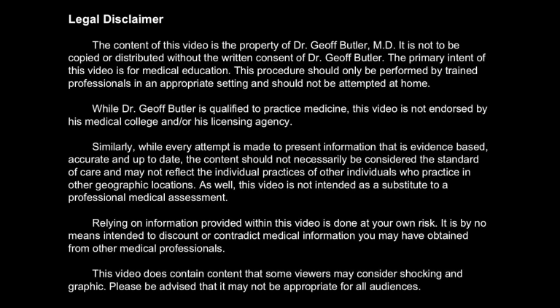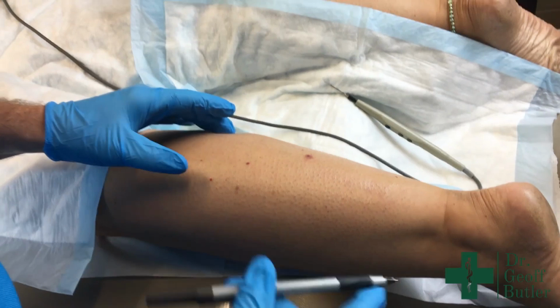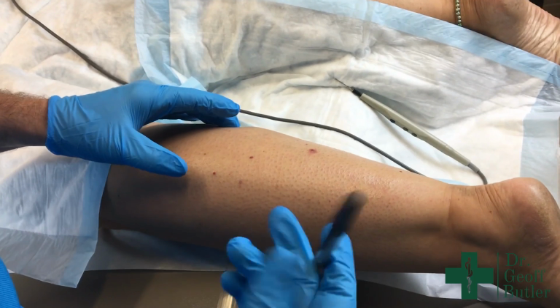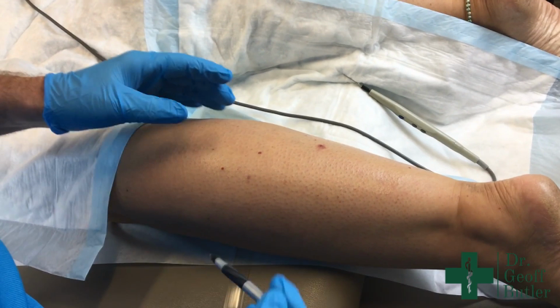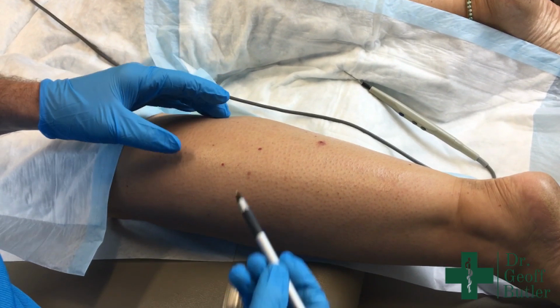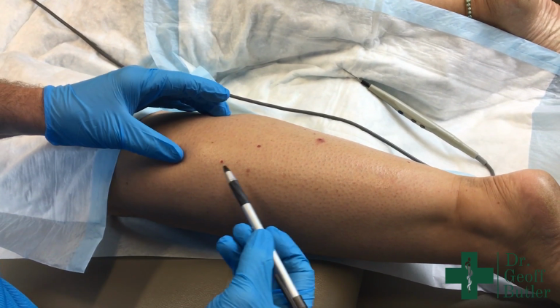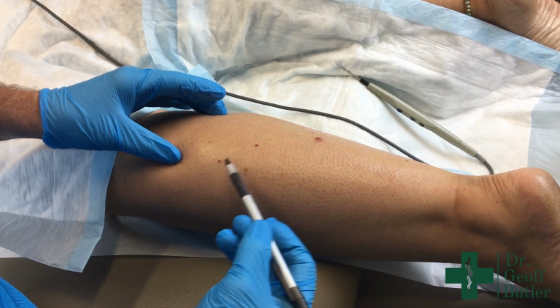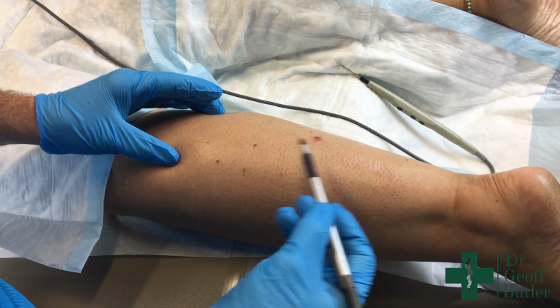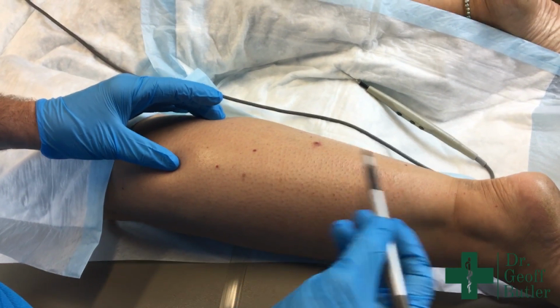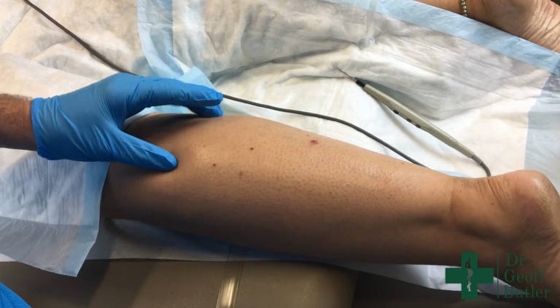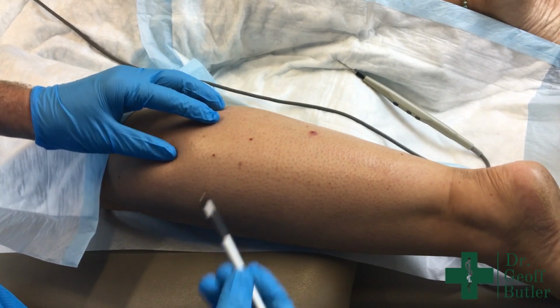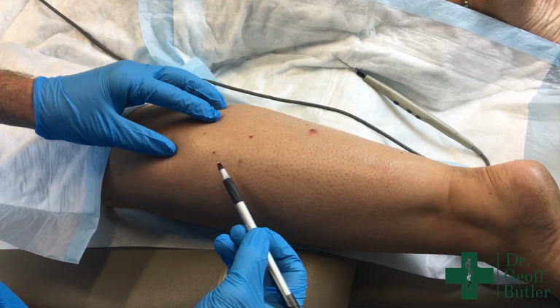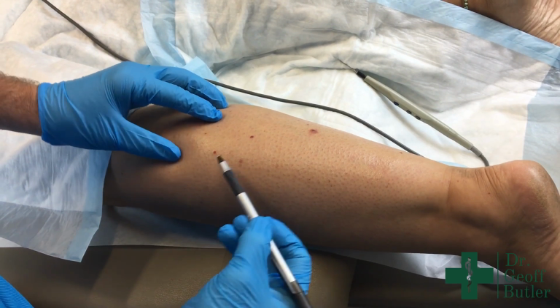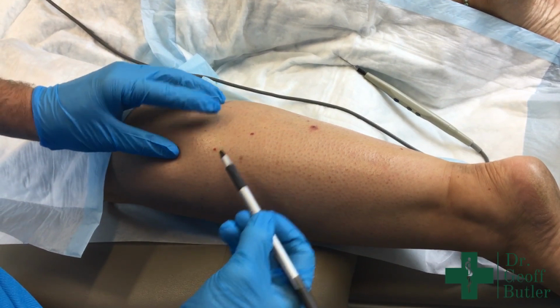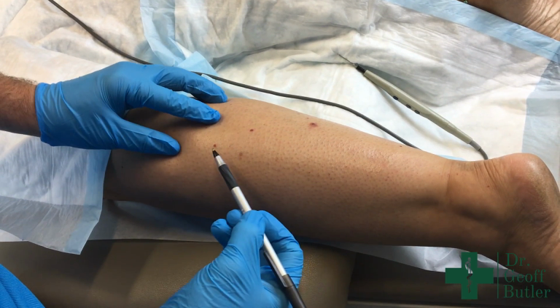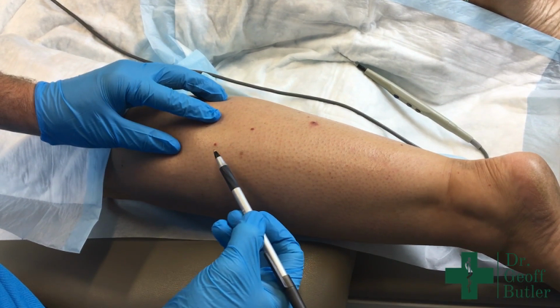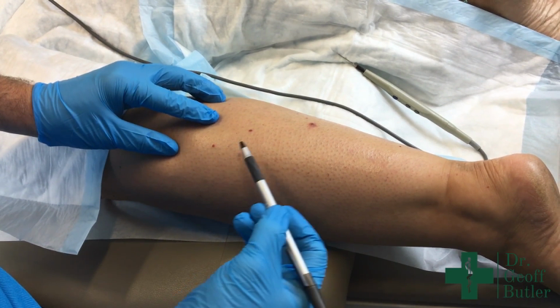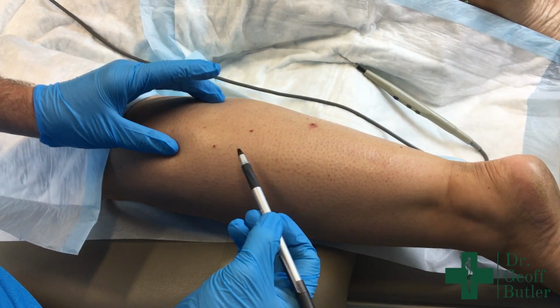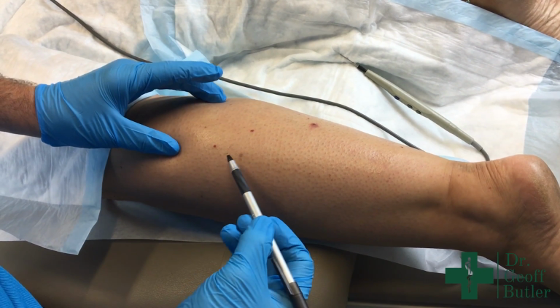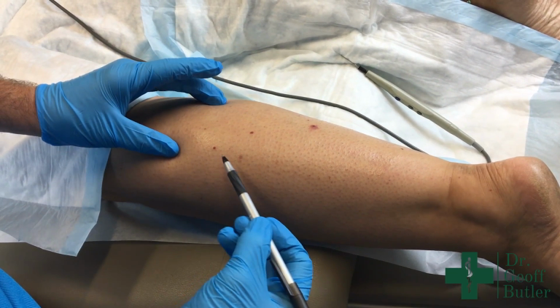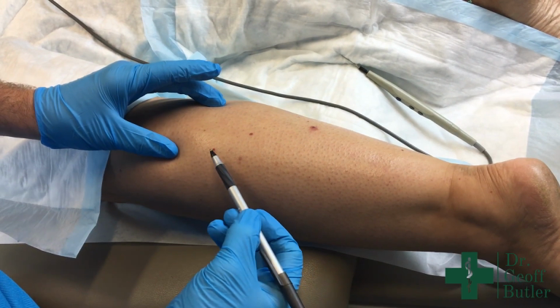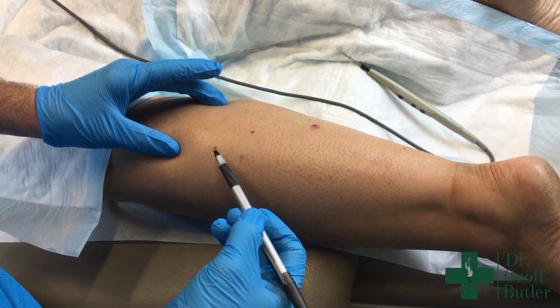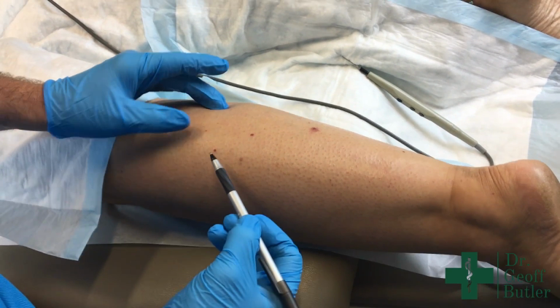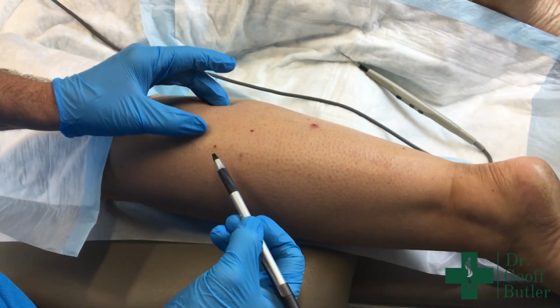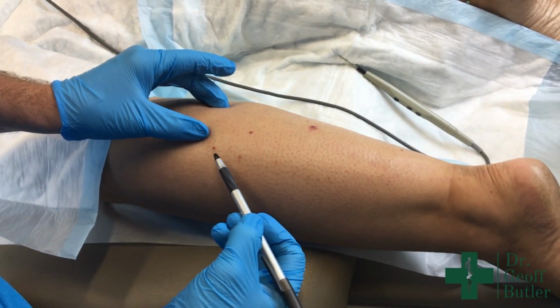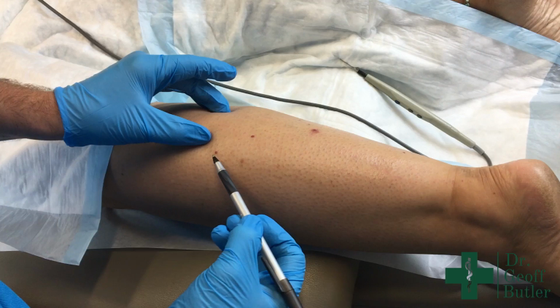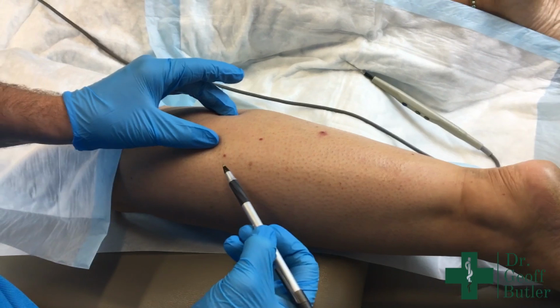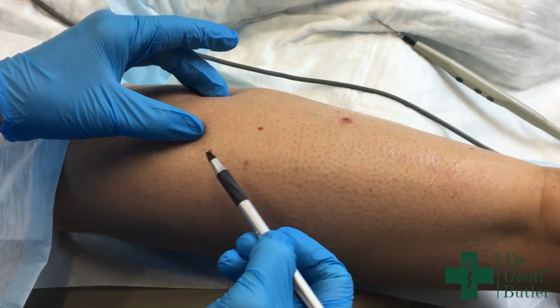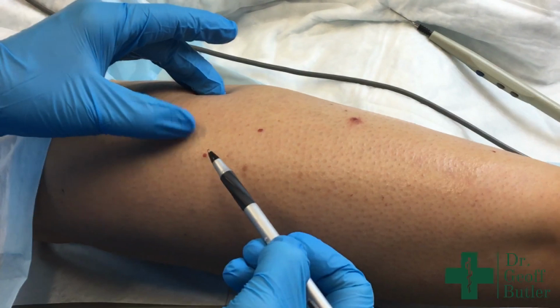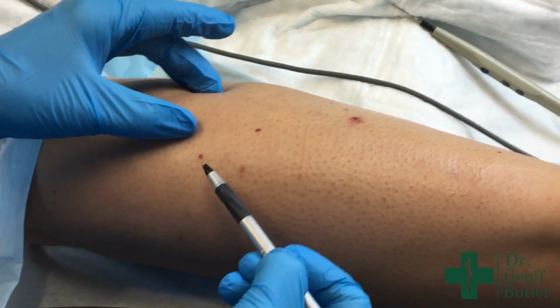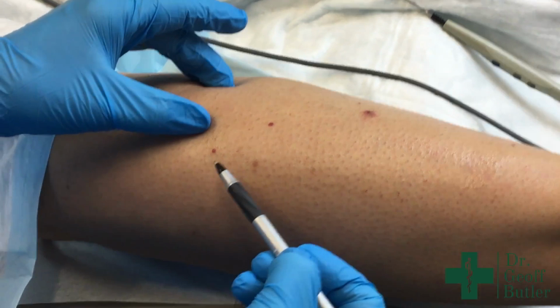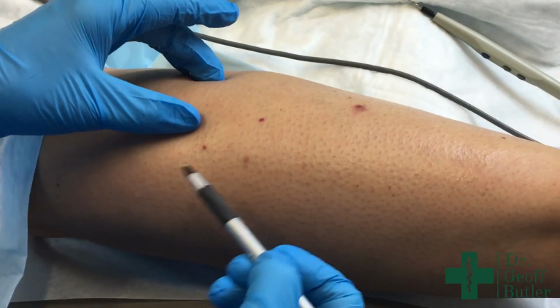This is Beth coming in today for evaluation of these red spots on her legs. These are very common. They are called cherry angiomas, sometimes called Campbell de Morgan spots, or senile angiomas.